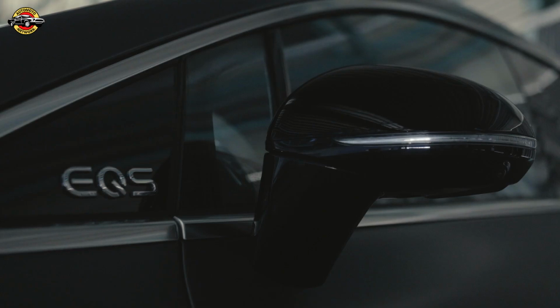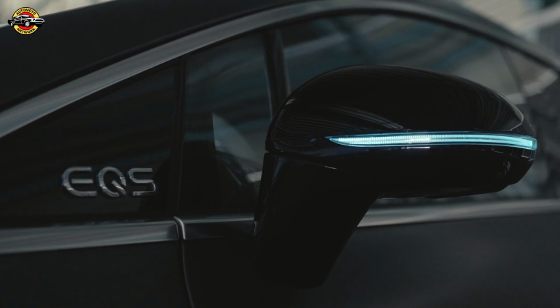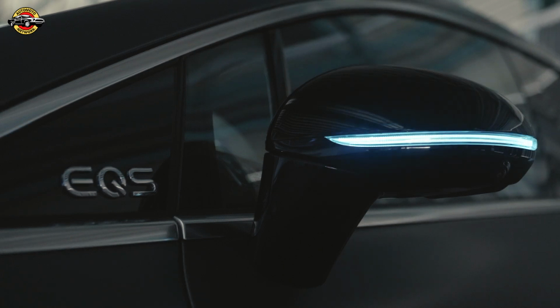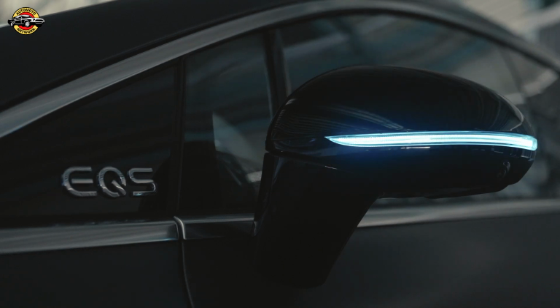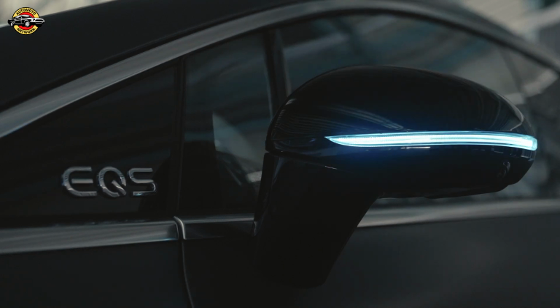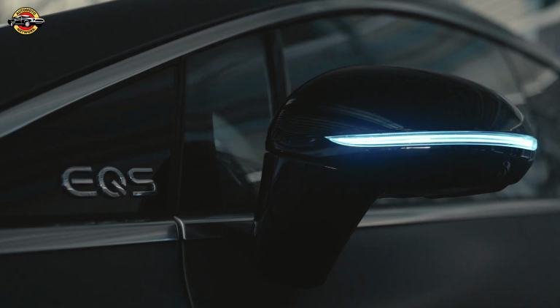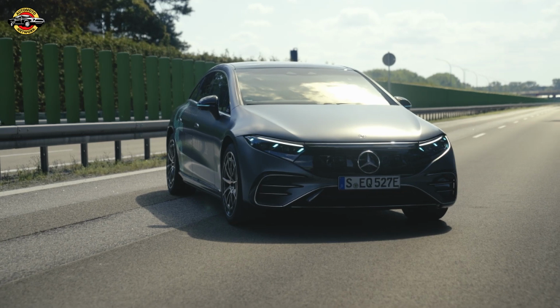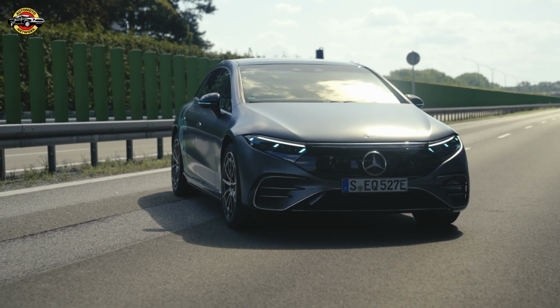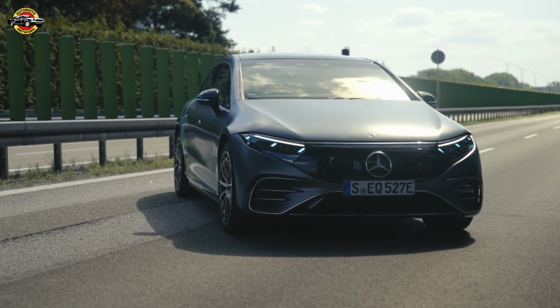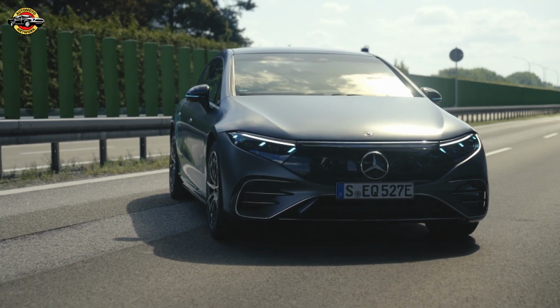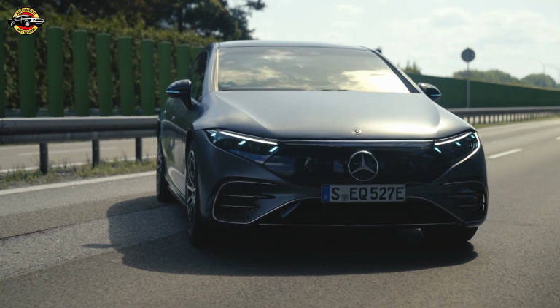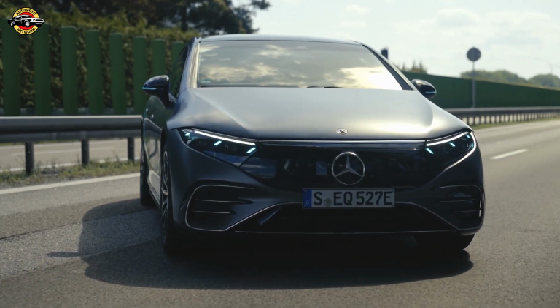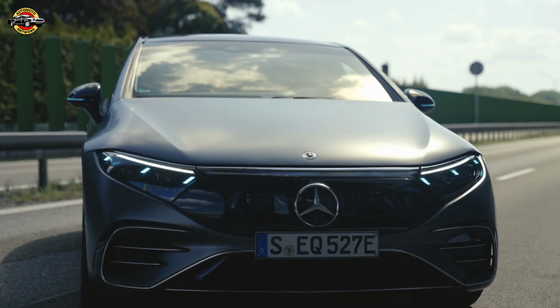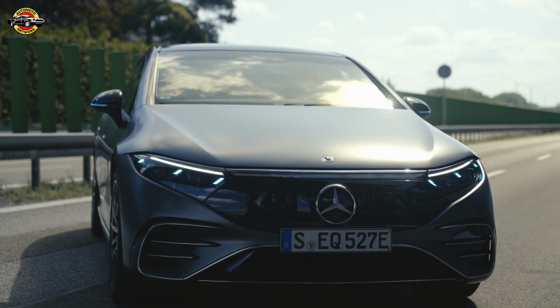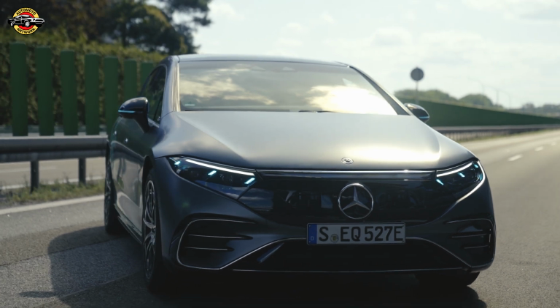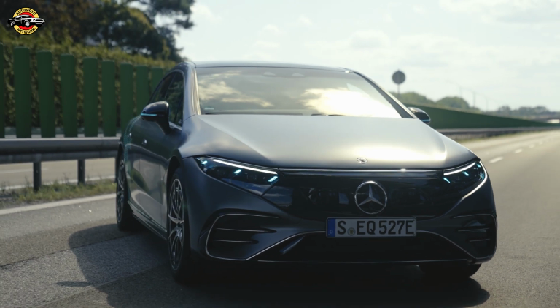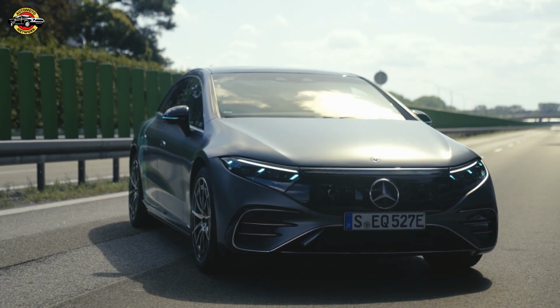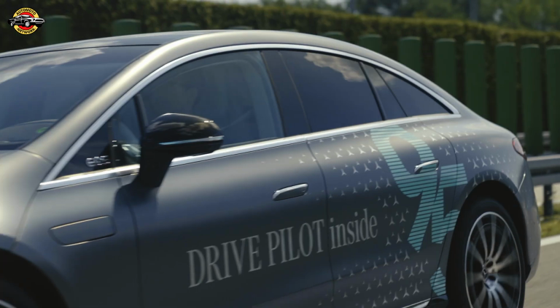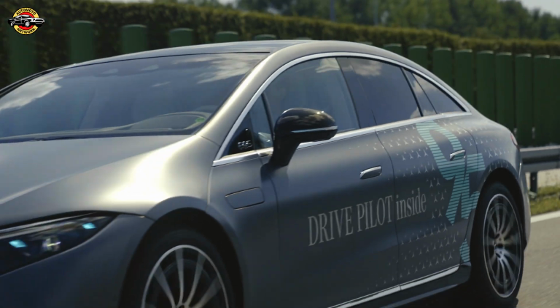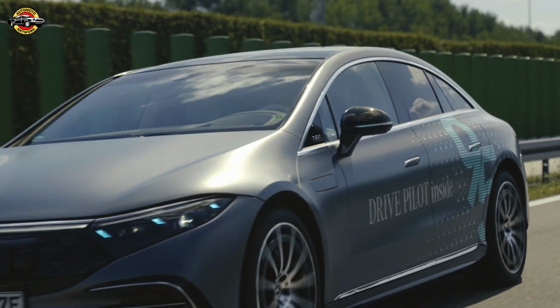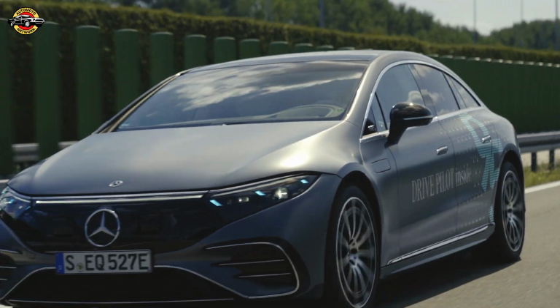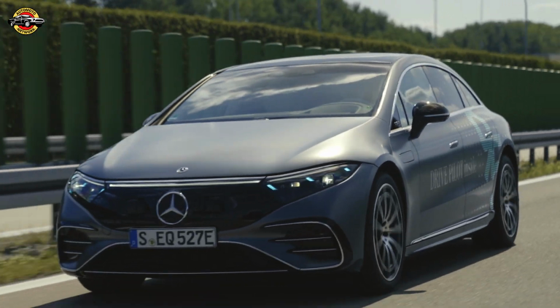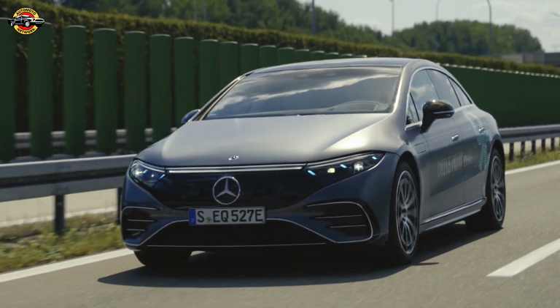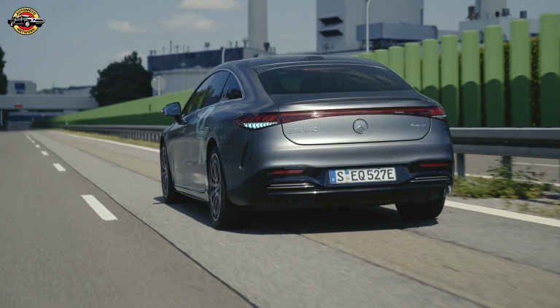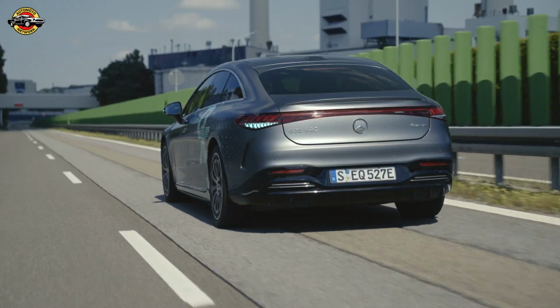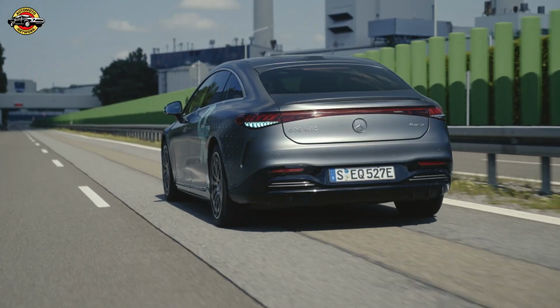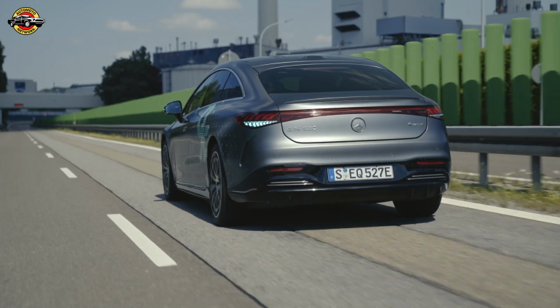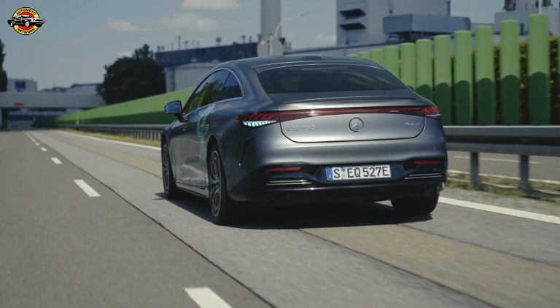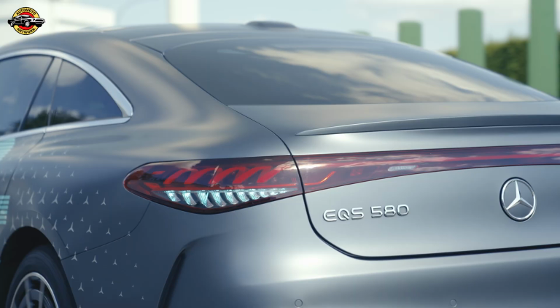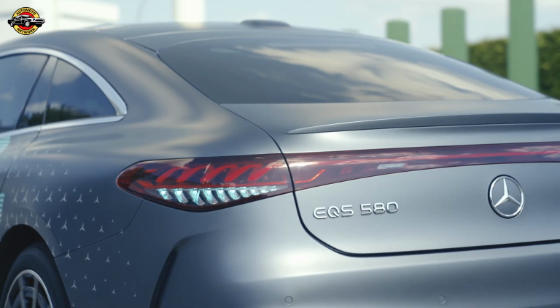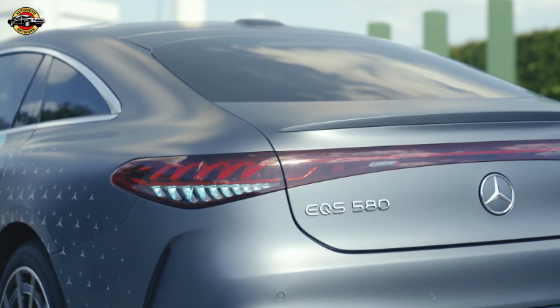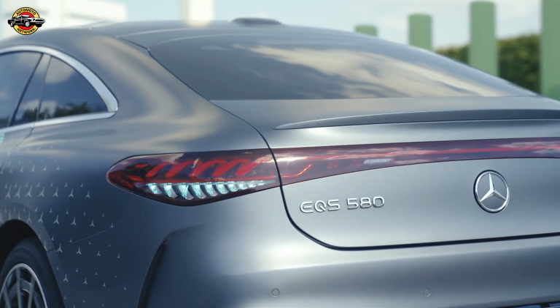One cool detail Mercedes is testing right now: turquoise marker lights. These lights signal to other drivers that DrivePilot is in control. Though it's already rolling out in test vehicles in the US, Germany's laws haven't quite caught up yet — but it's just another example of Mercedes thinking ahead.